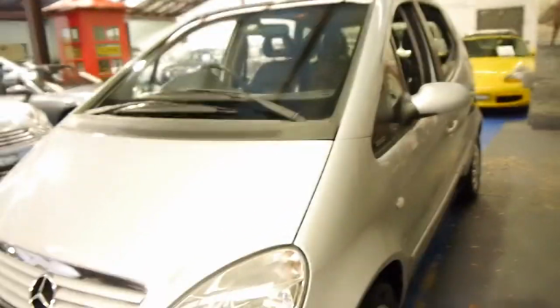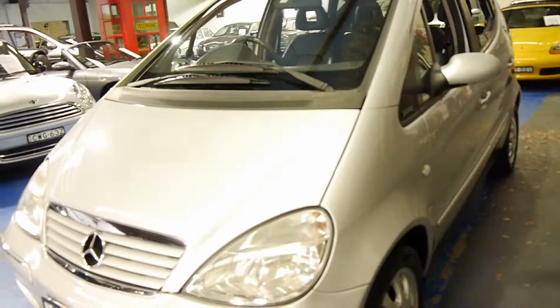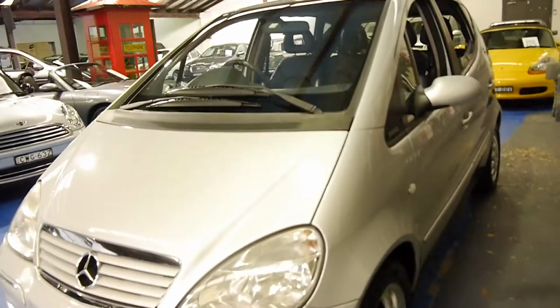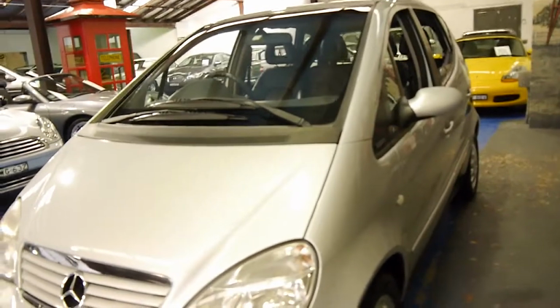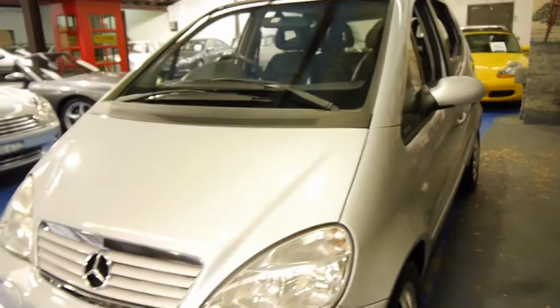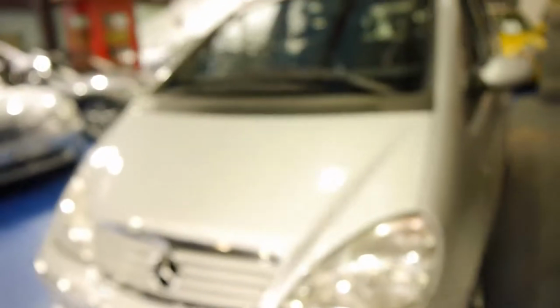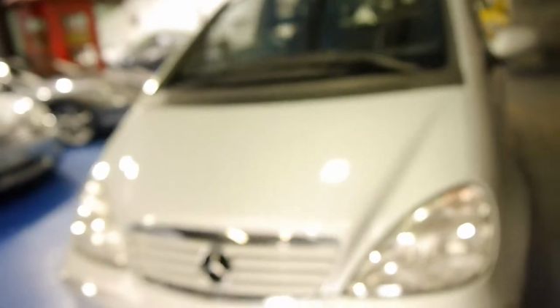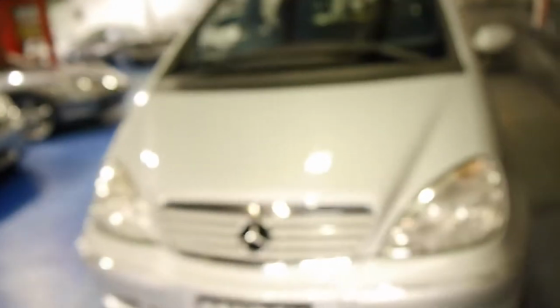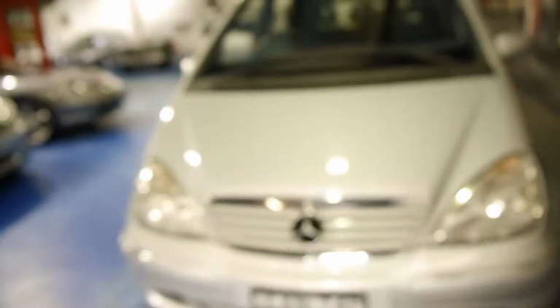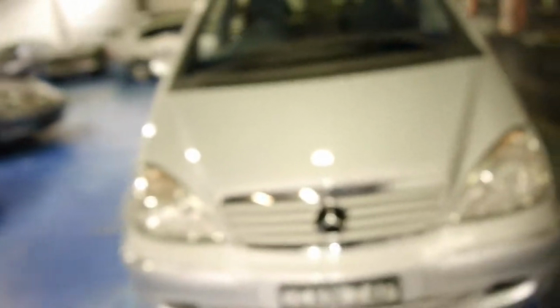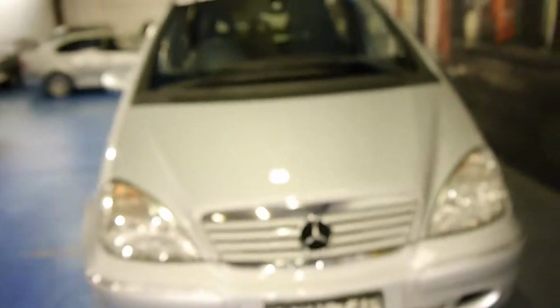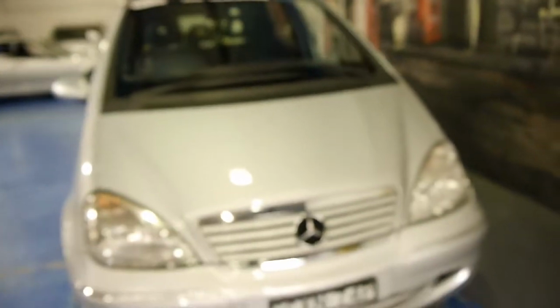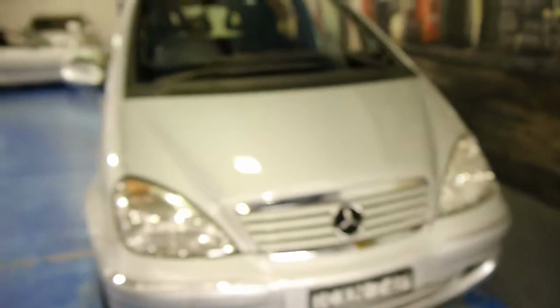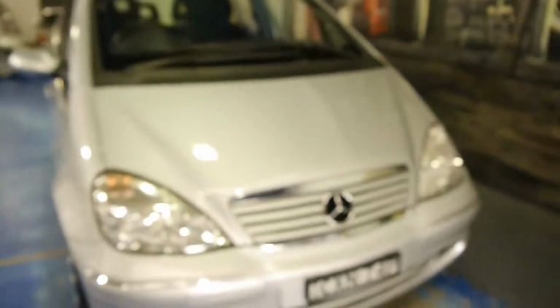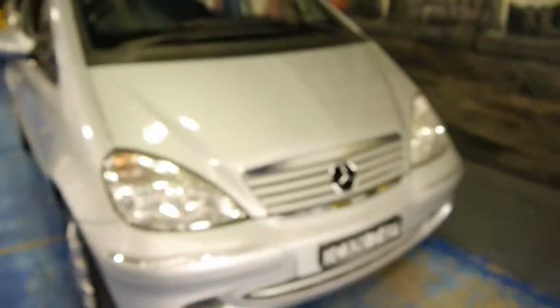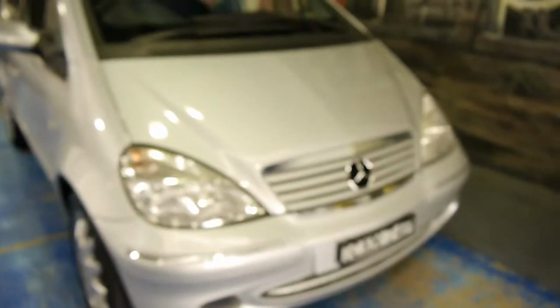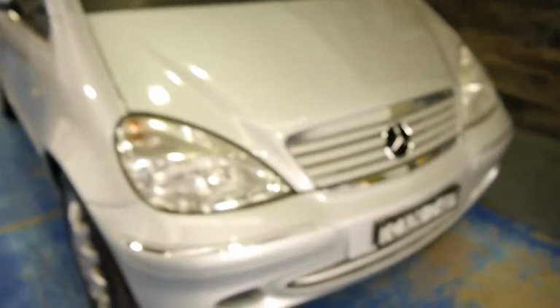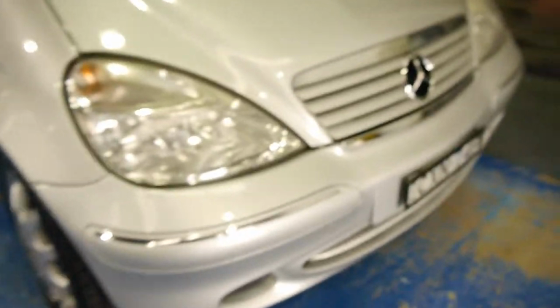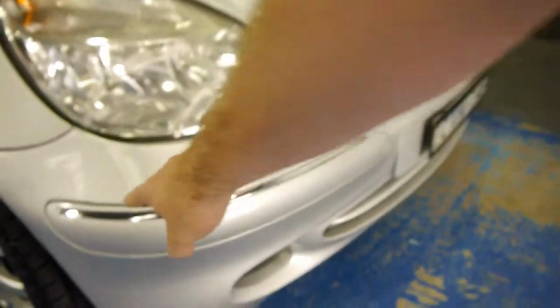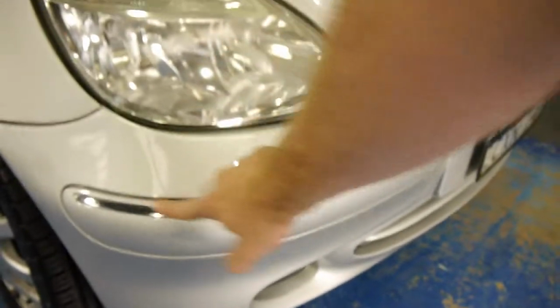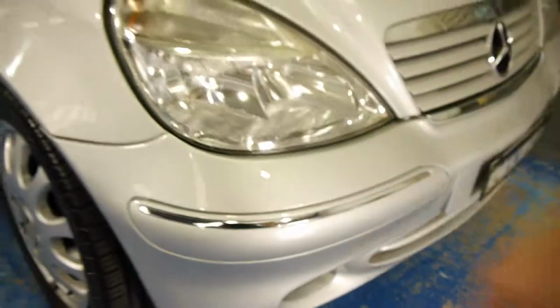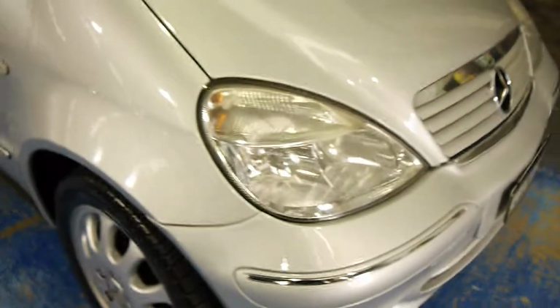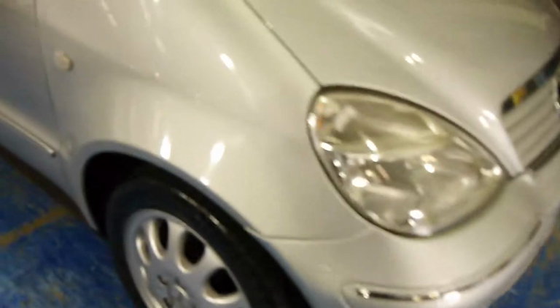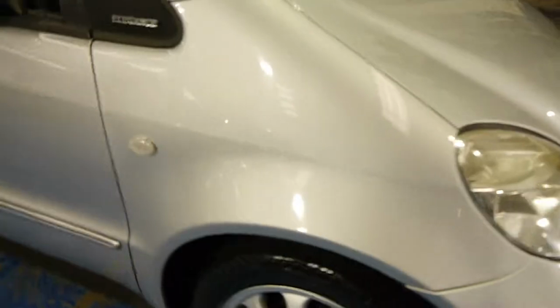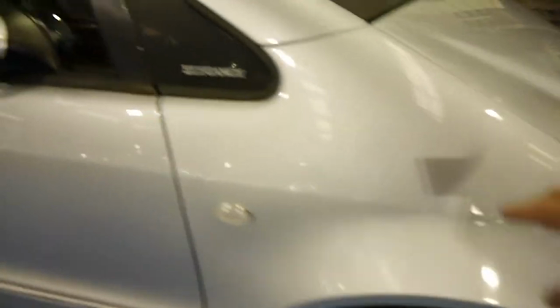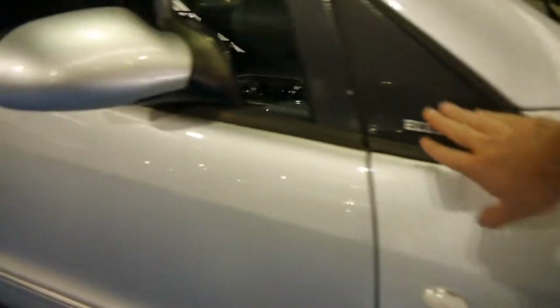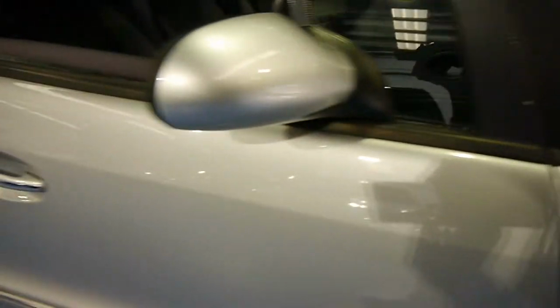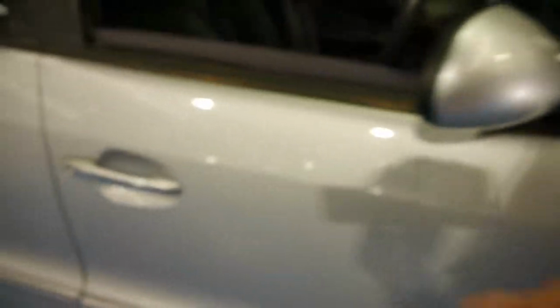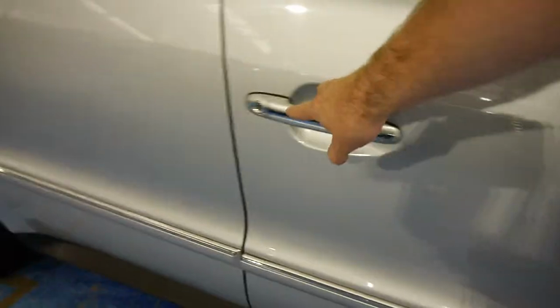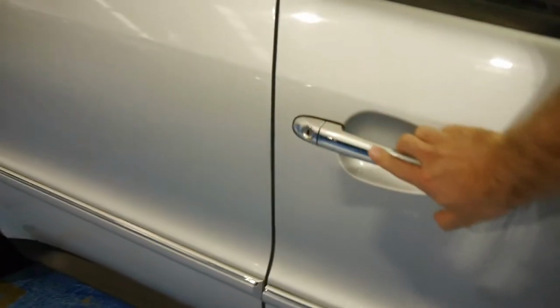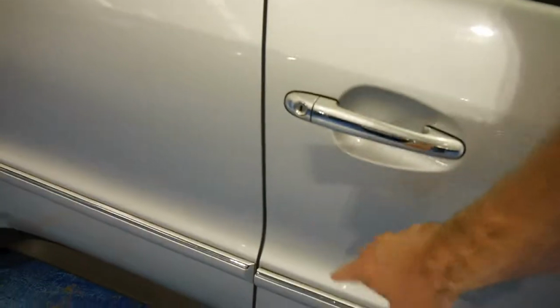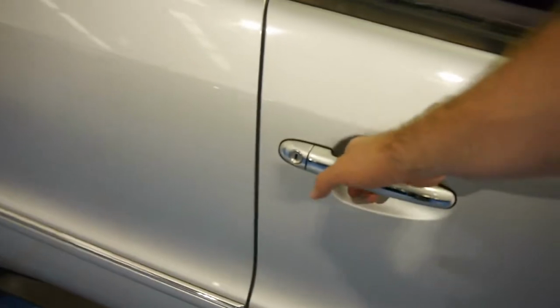Even things like the tyres on this car are in very good condition. The Elegance came with a whole lot of chrome work around the bumpers and door handles. There's your Elegance badging - it's got some chrome on the door handle here and down the bottom.